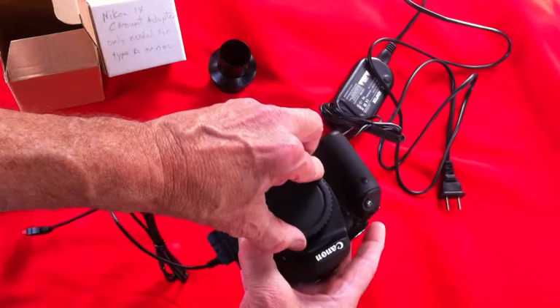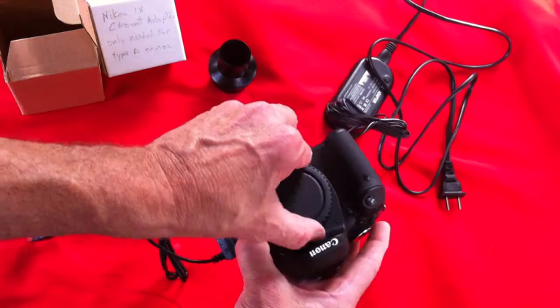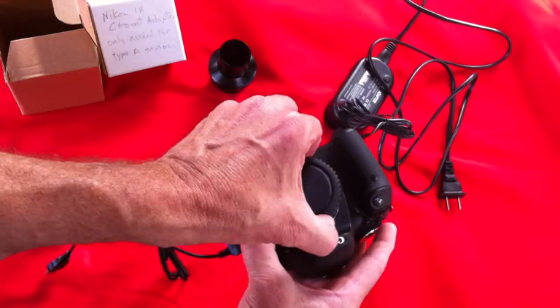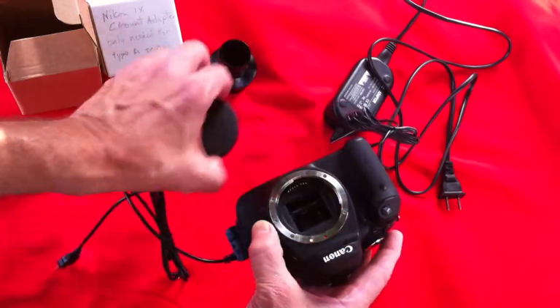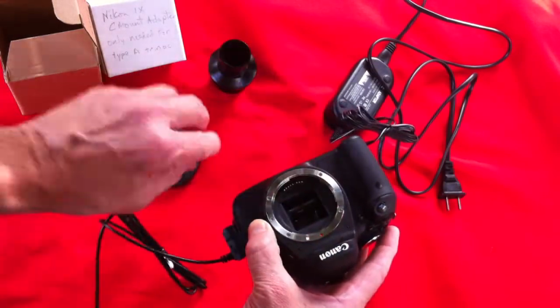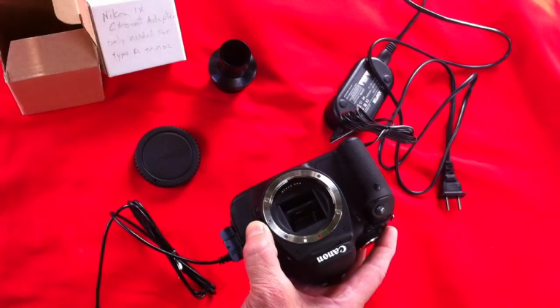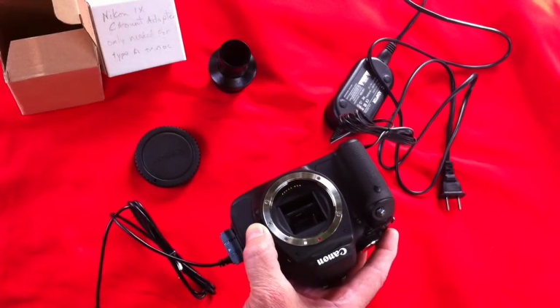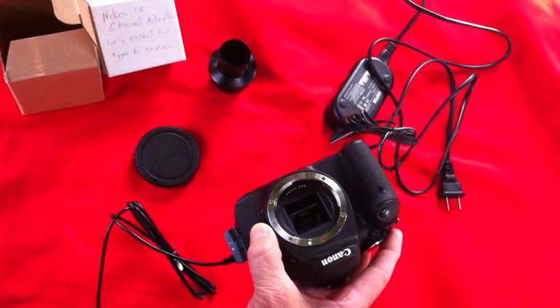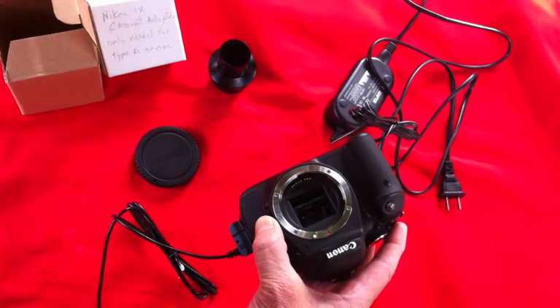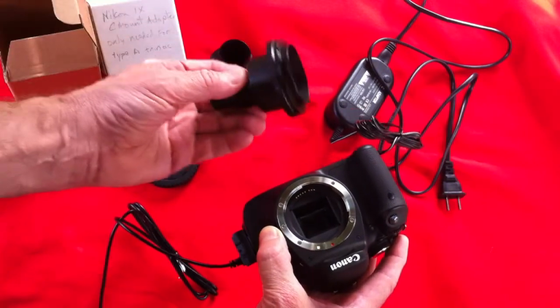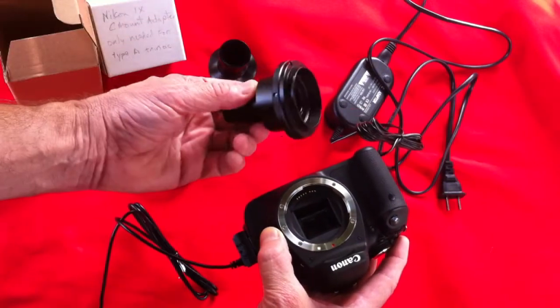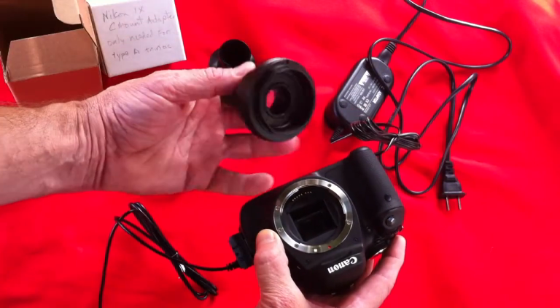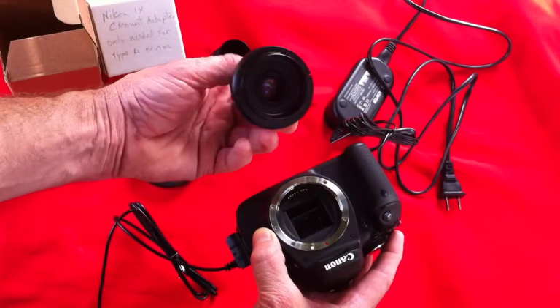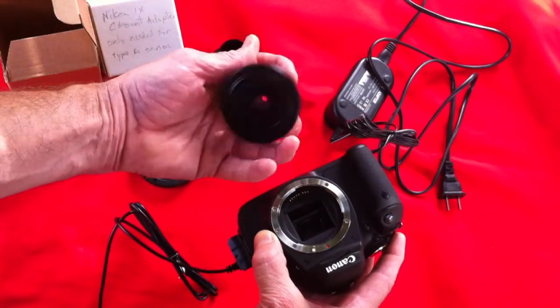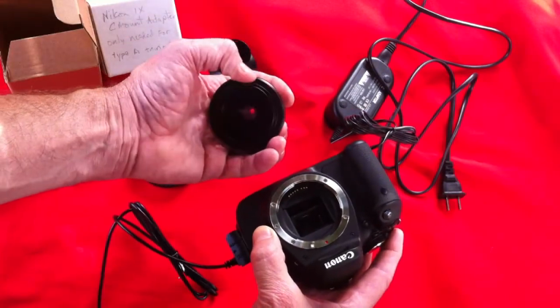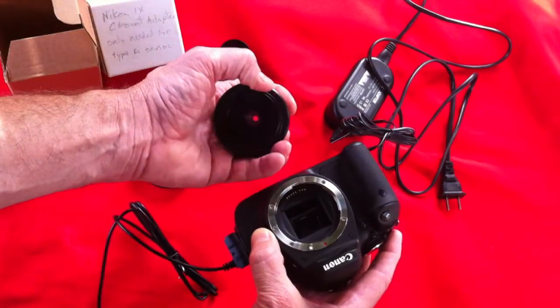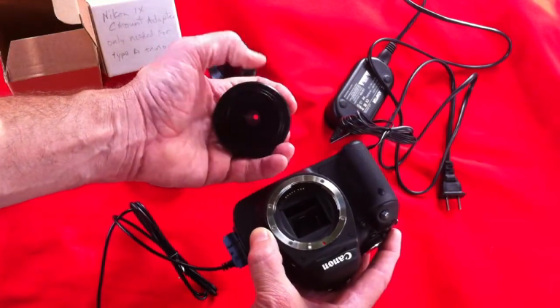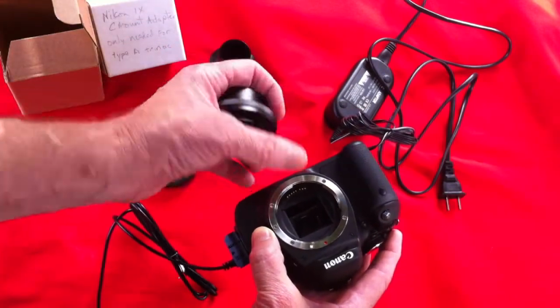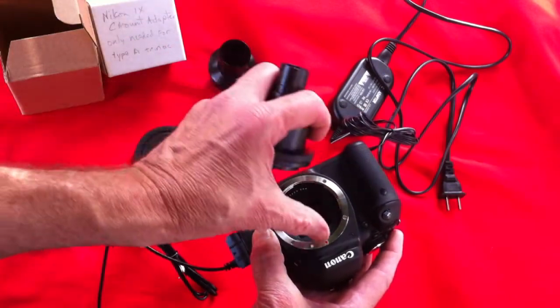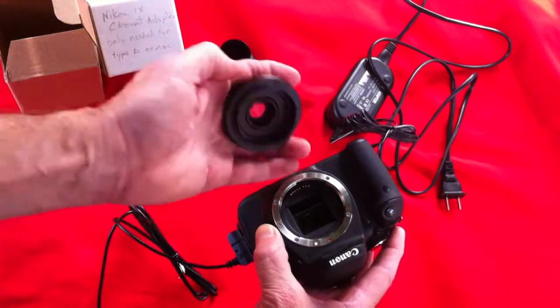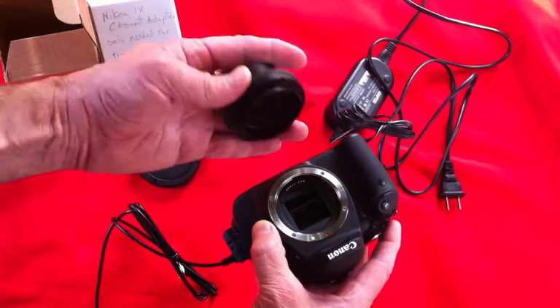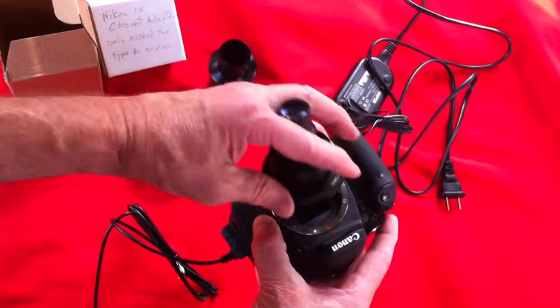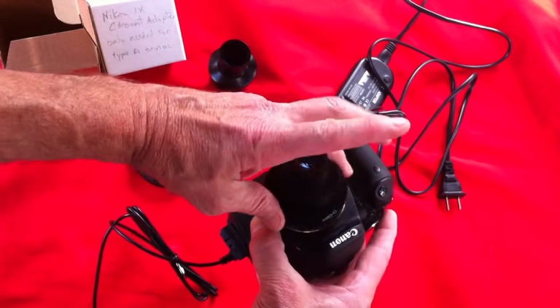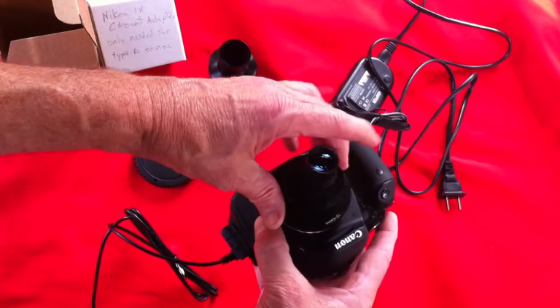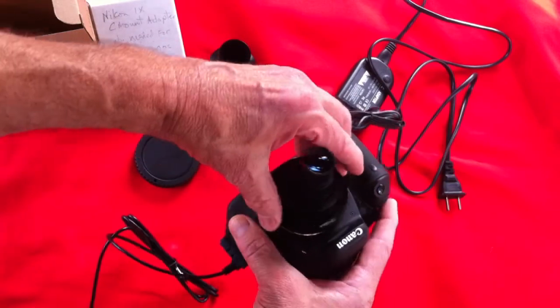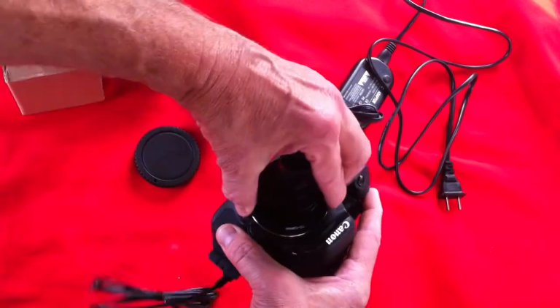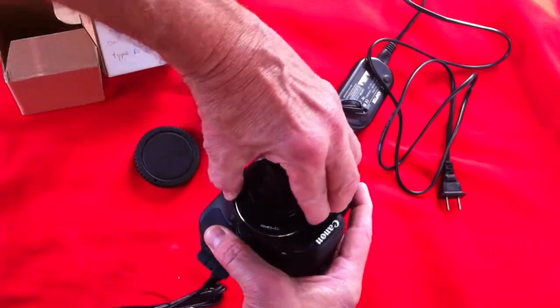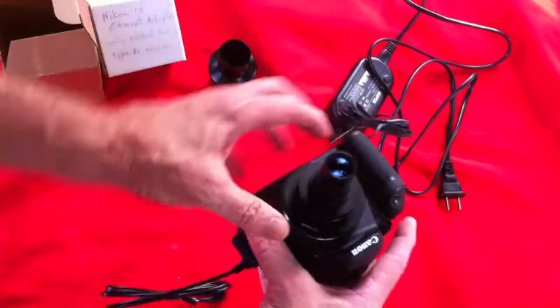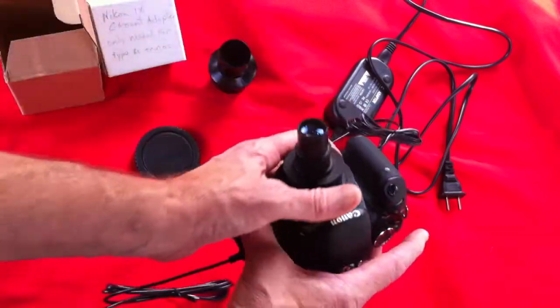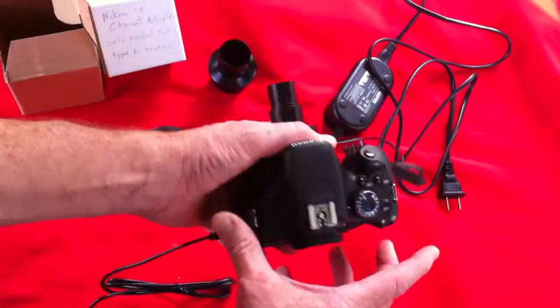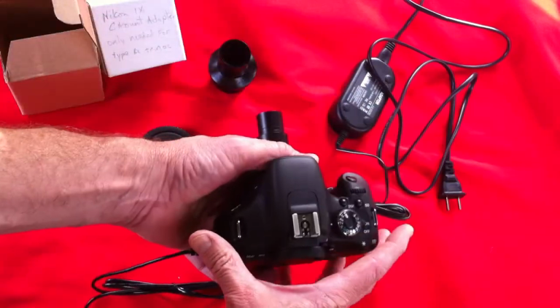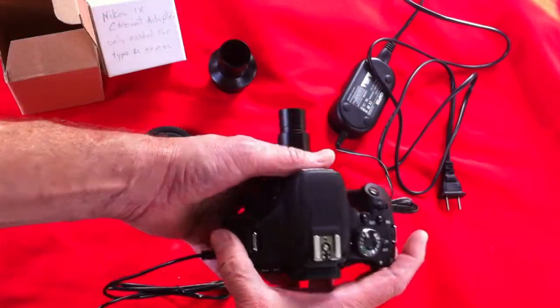In place of a lens we'll have the microscope adapter. Line up the red dot on the adapter with the red dot on the camera body and we're done.